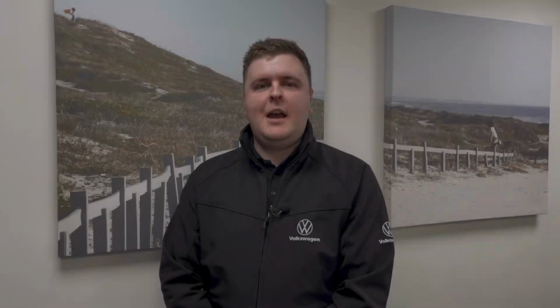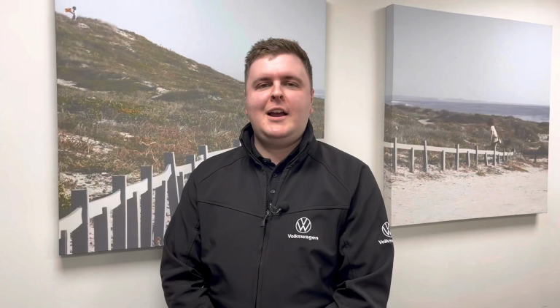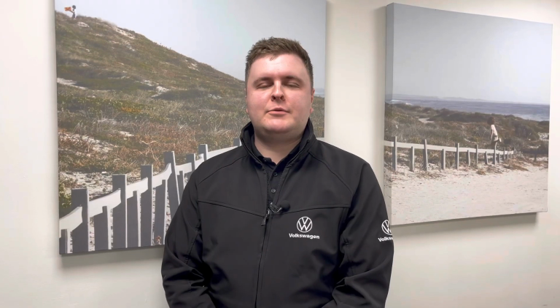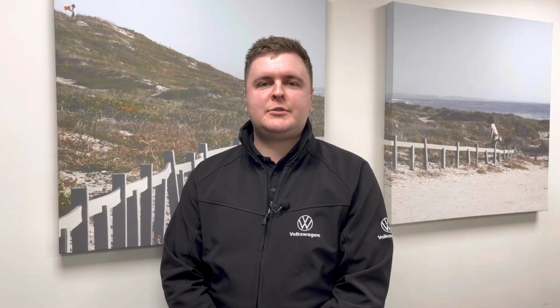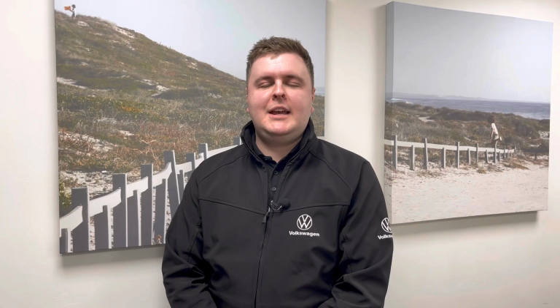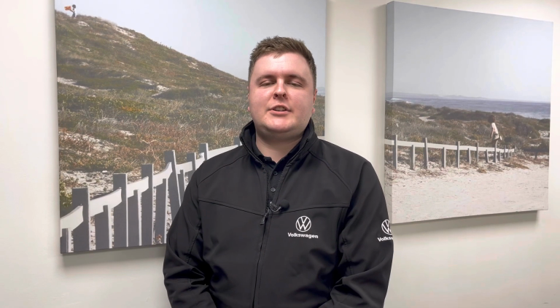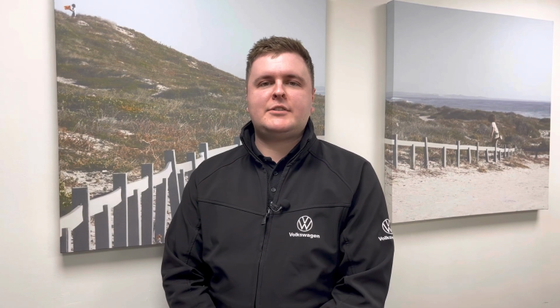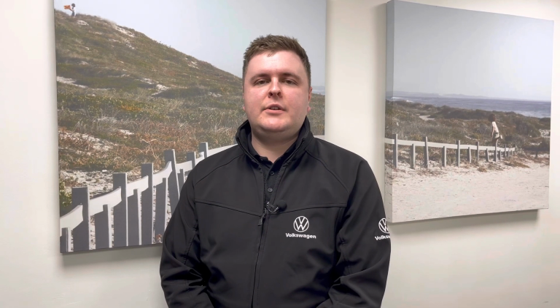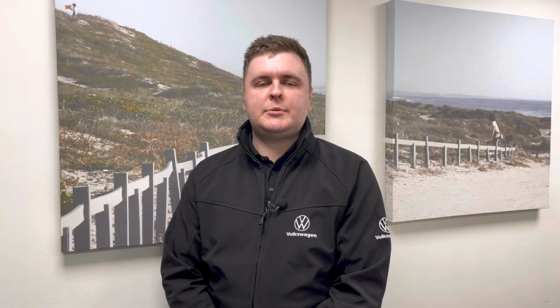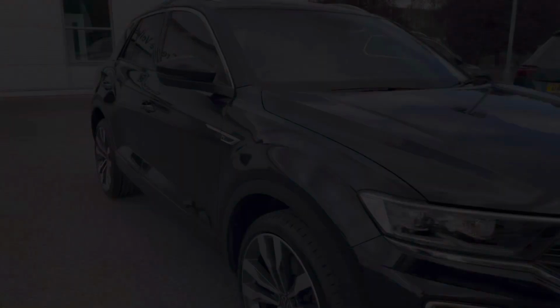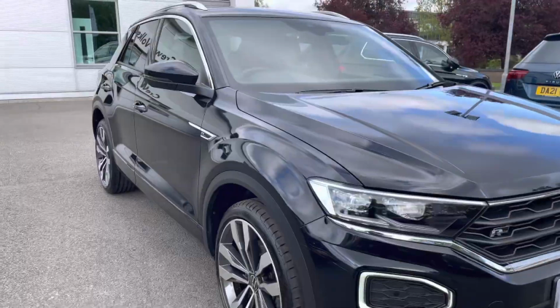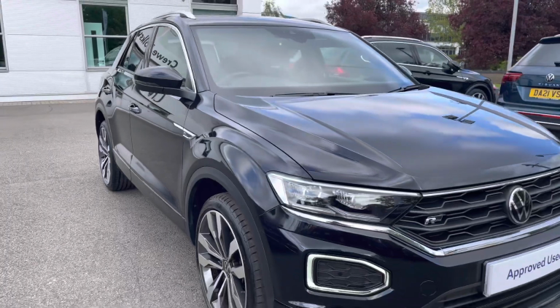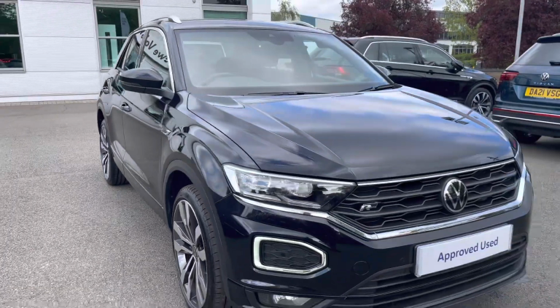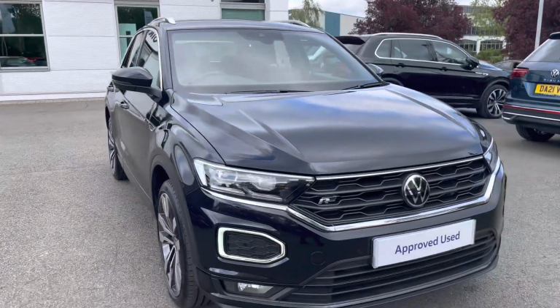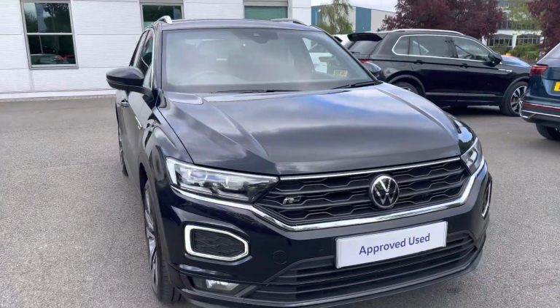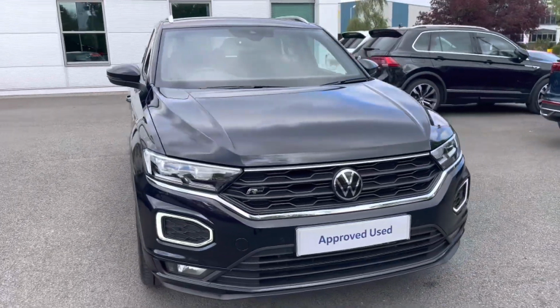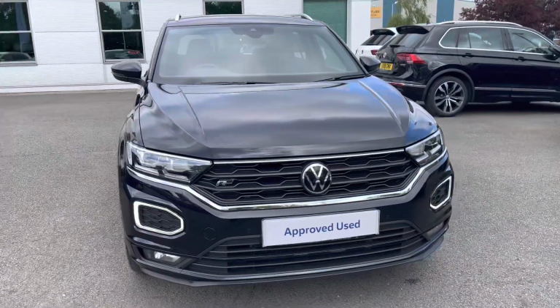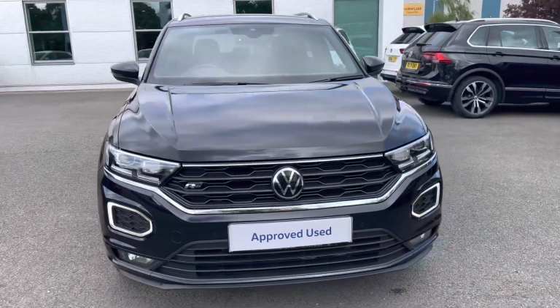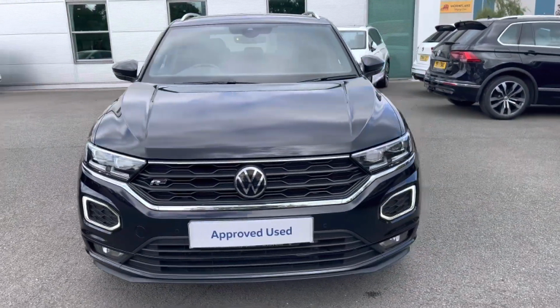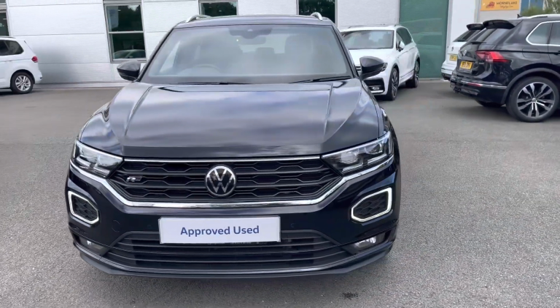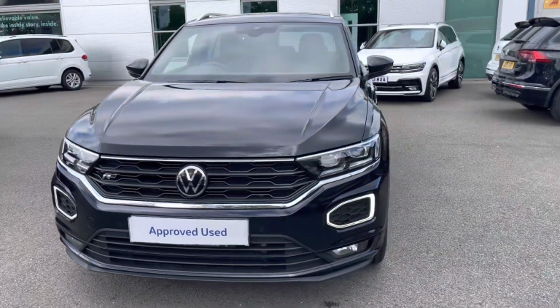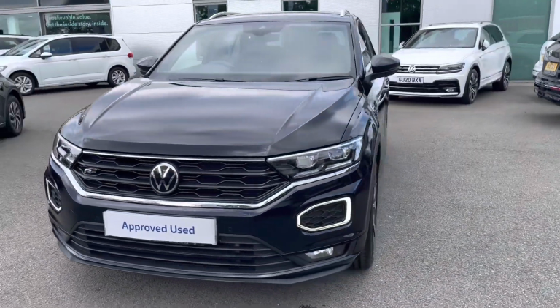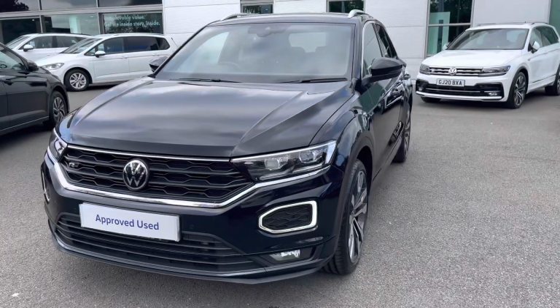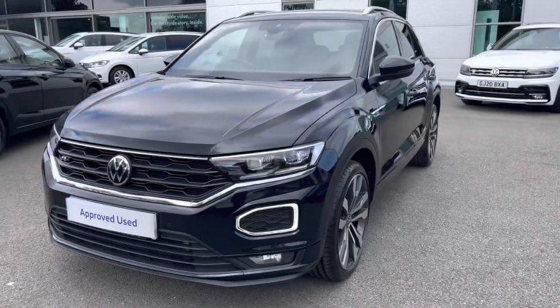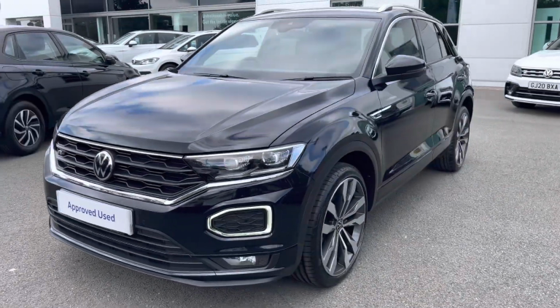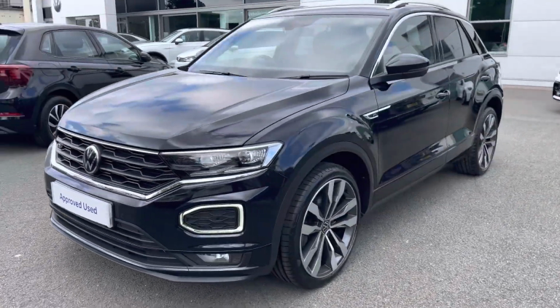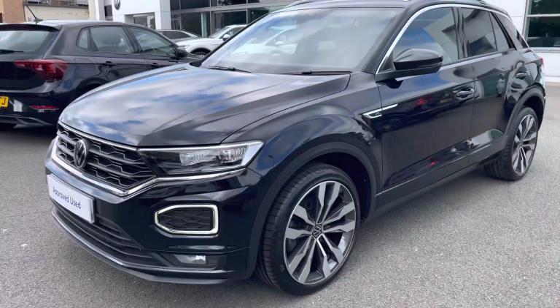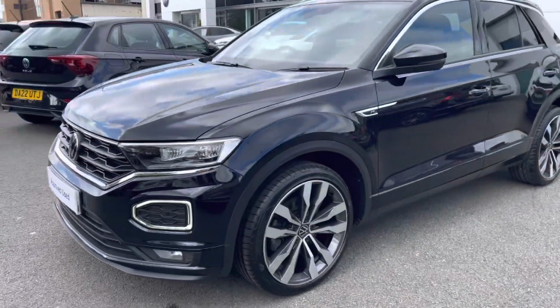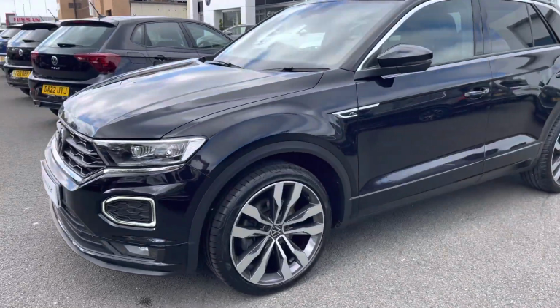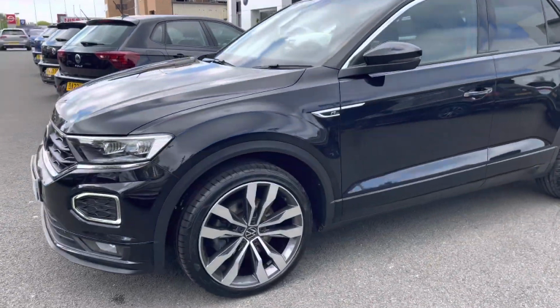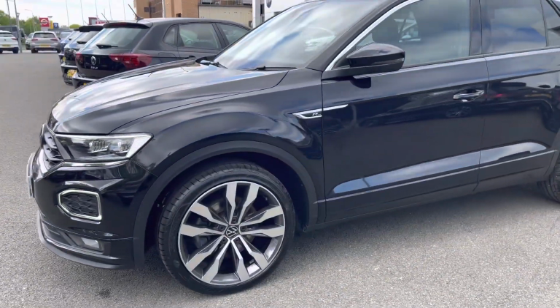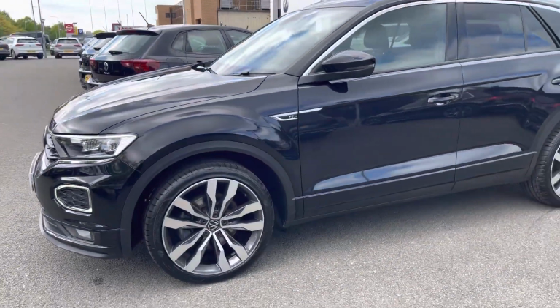Hi, I'm Jack from Crew Volkswagen and I'm going to show you around this approved used Volkswagen. This is the T-Roc R-Line finished in the lovely deep black pearlescent paint. It features the two-litre TDI diesel engine producing 150 PS with a seven-speed DSG automatic gearbox as well.